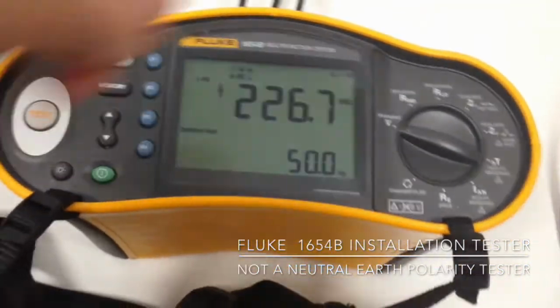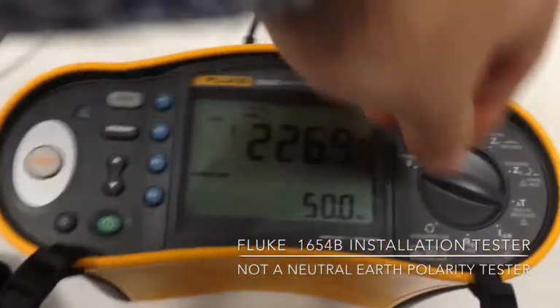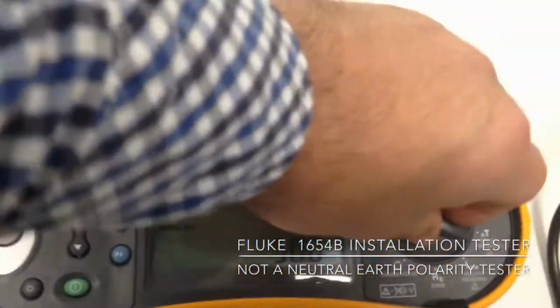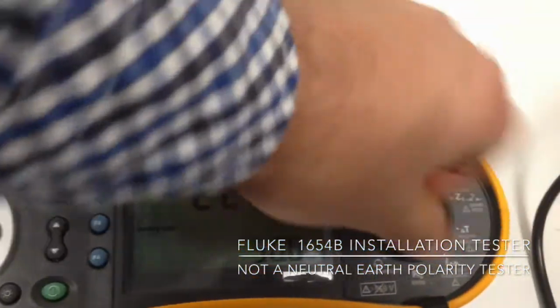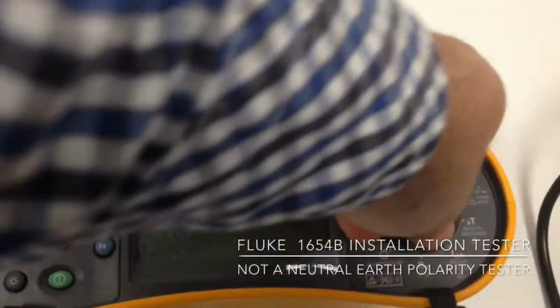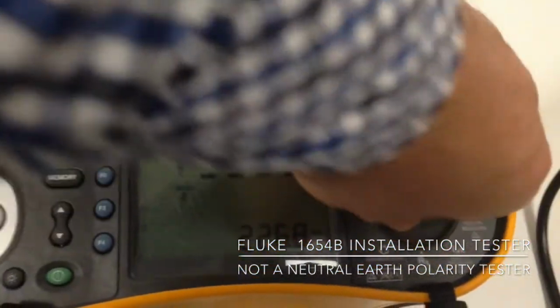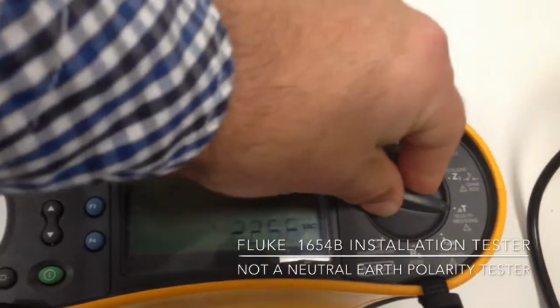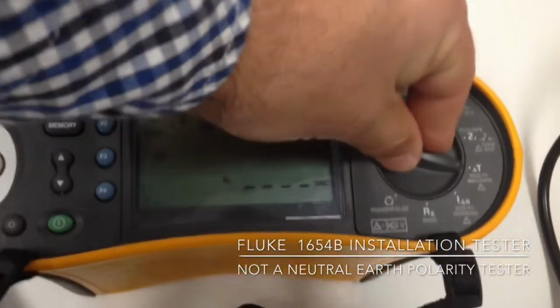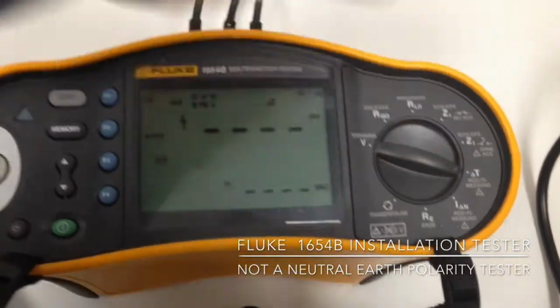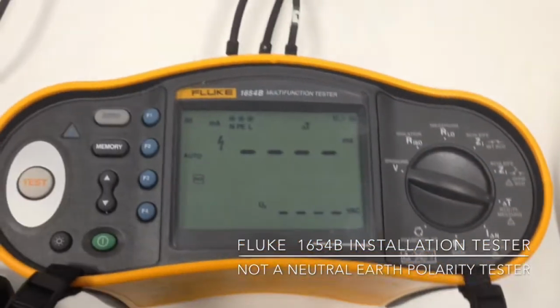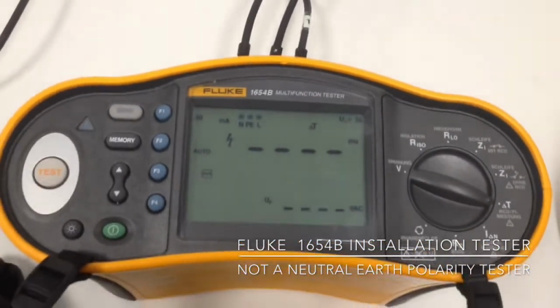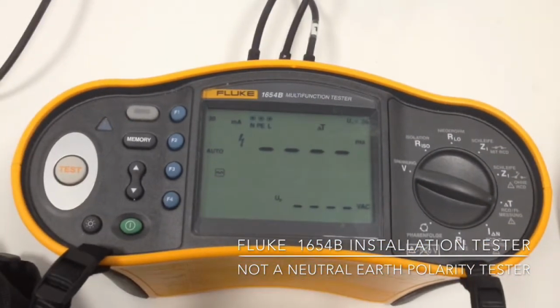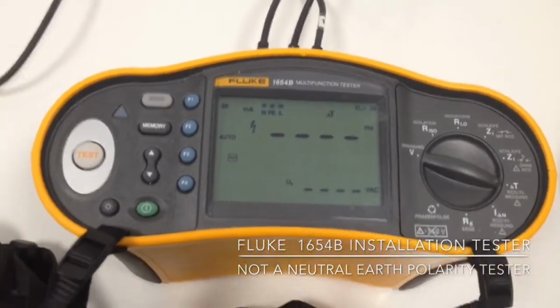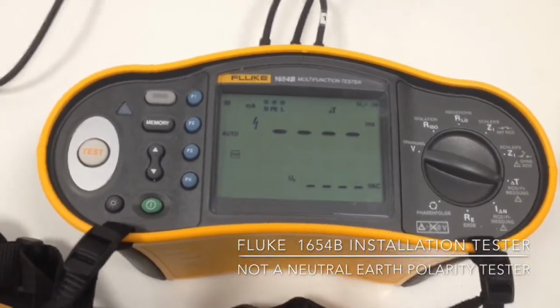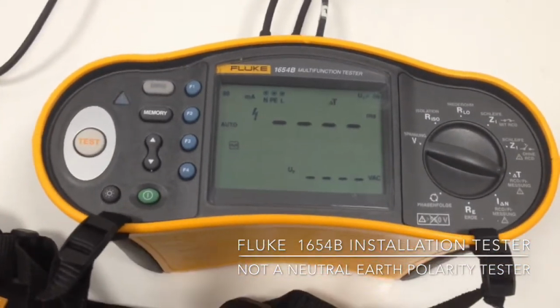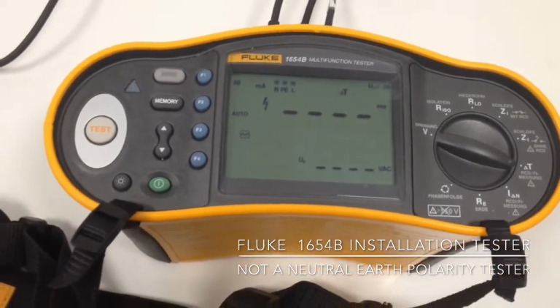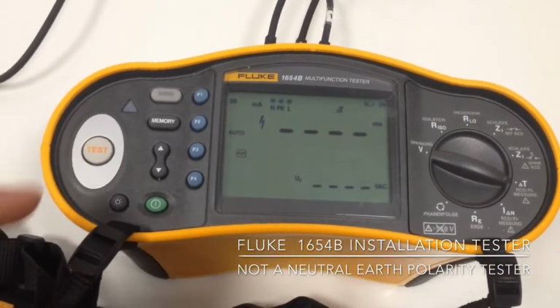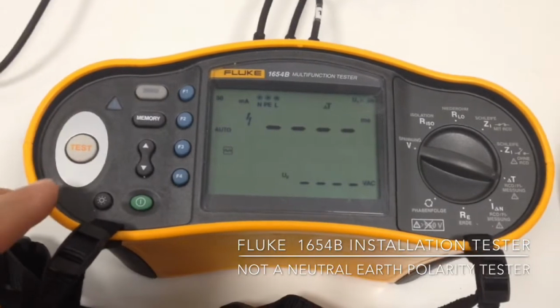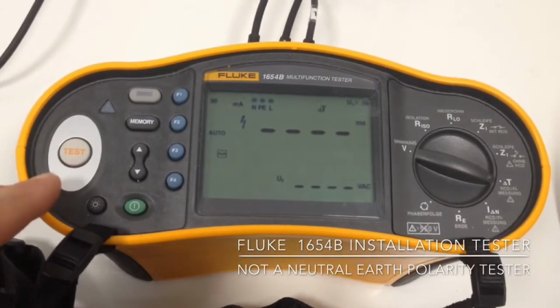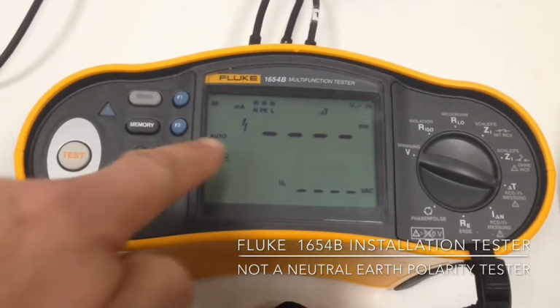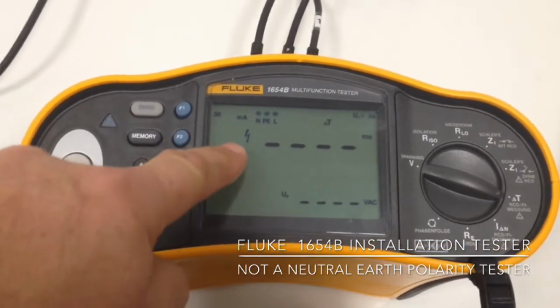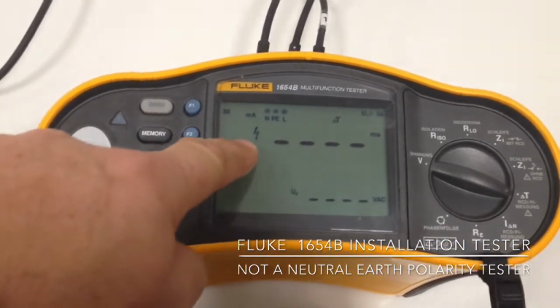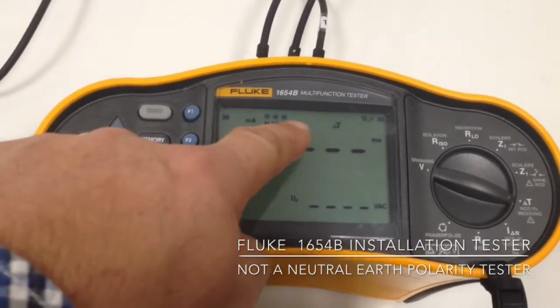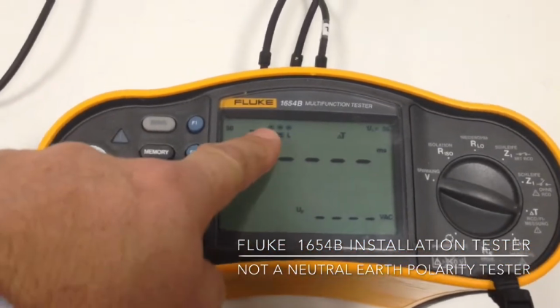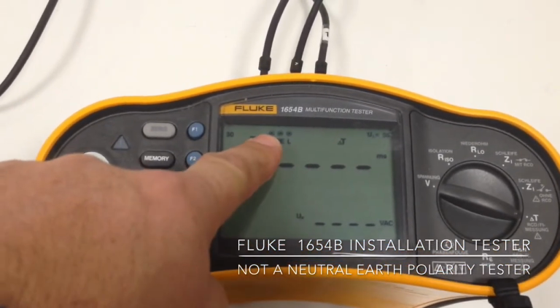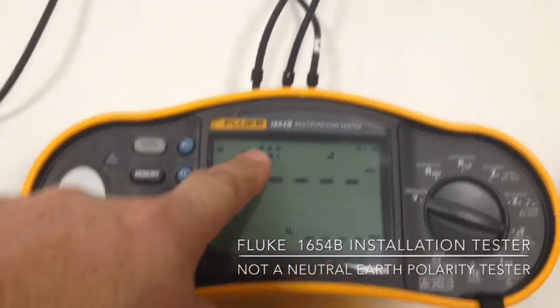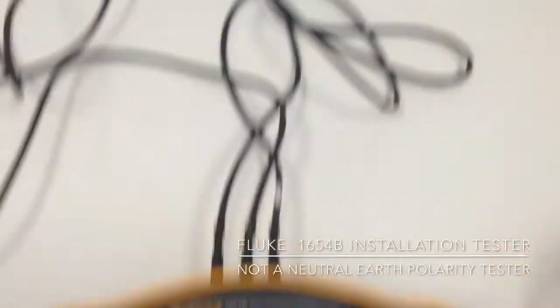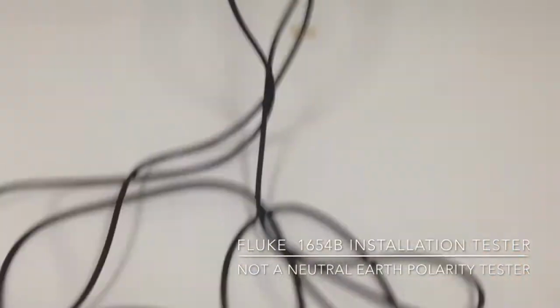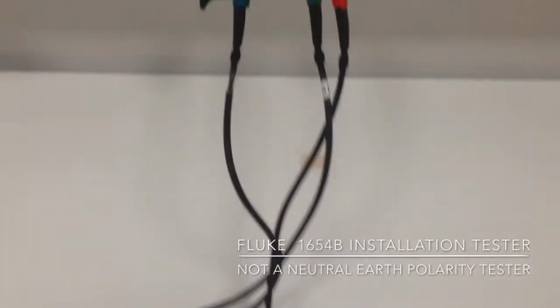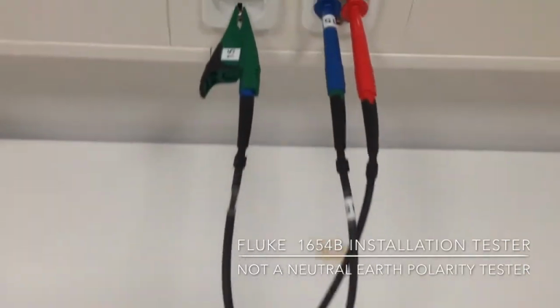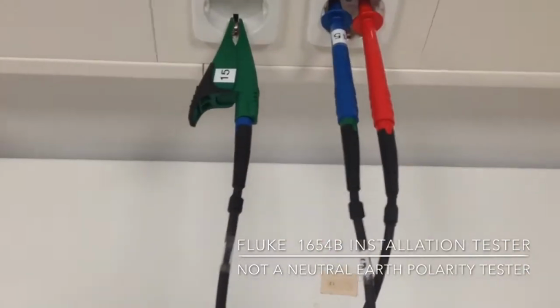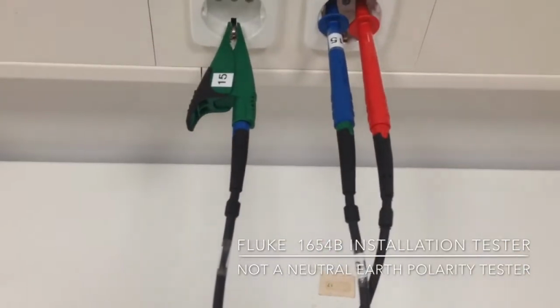So our meter is still happy, and indeed we can carry on doing tests like RCD. Of course with the RCD test we have voltage and the meter is happy, even though we do know that the leads are connected wrongly.